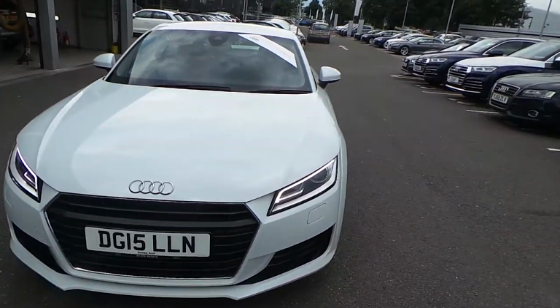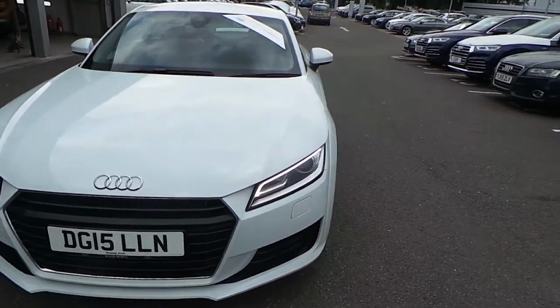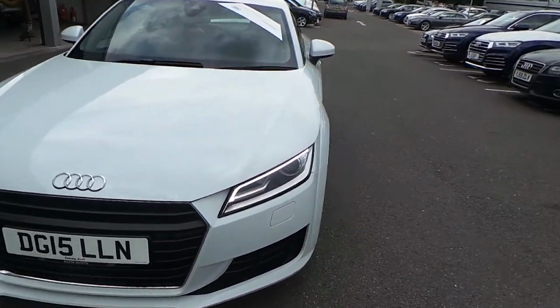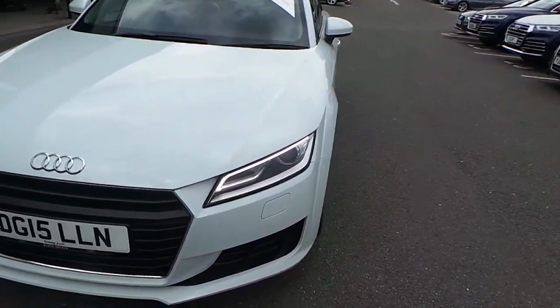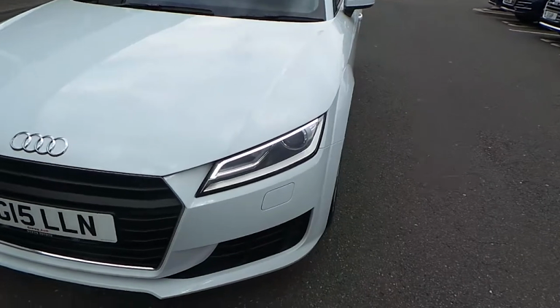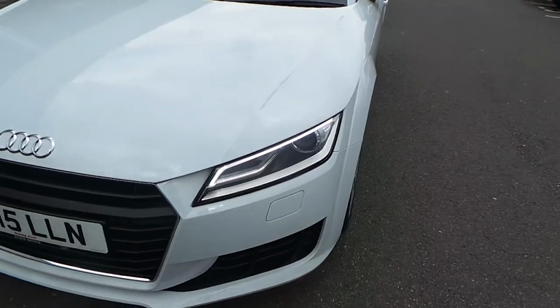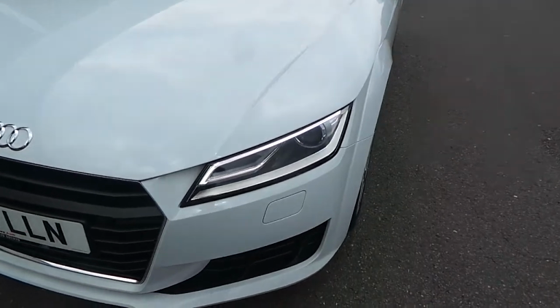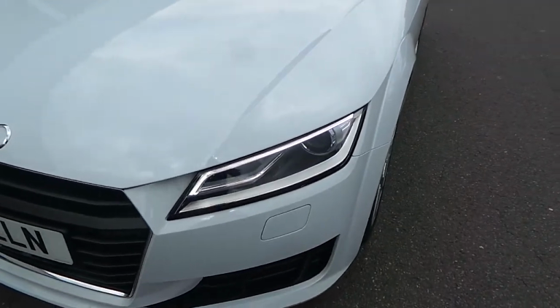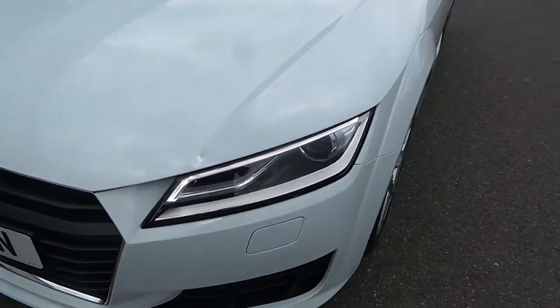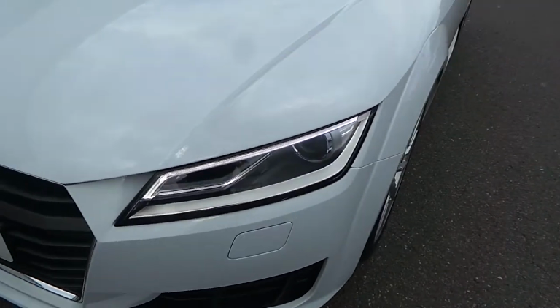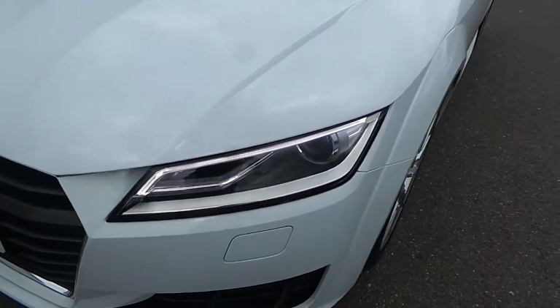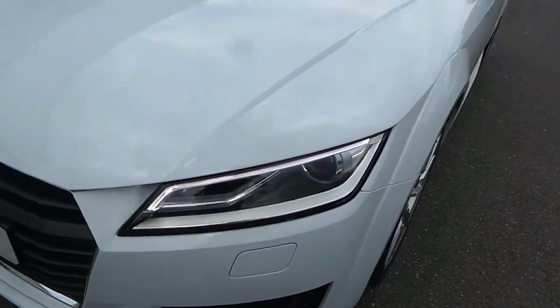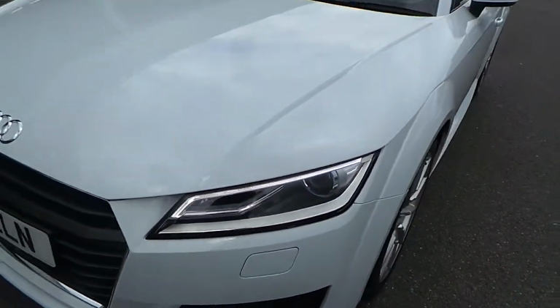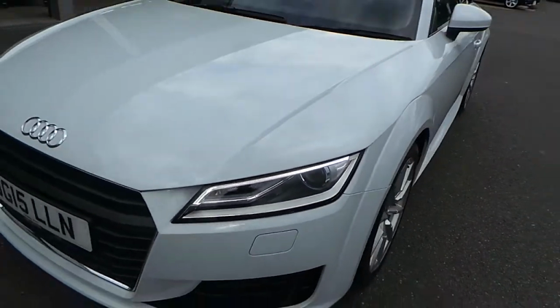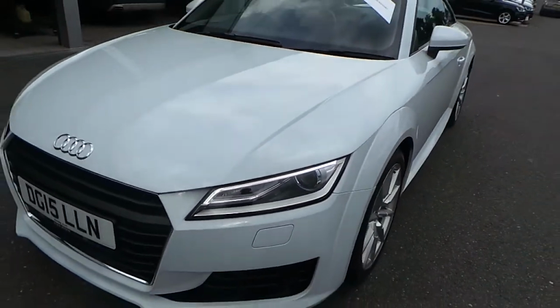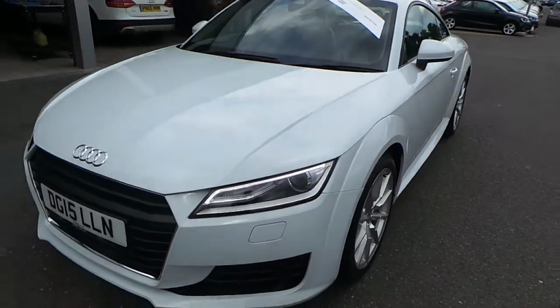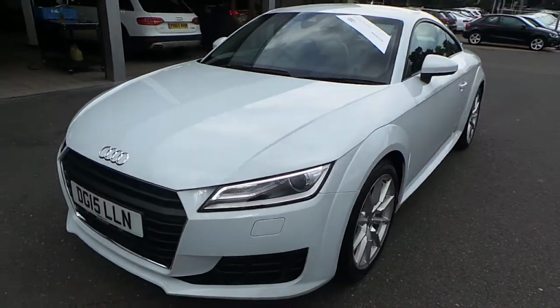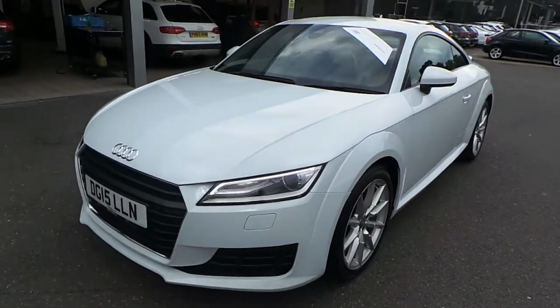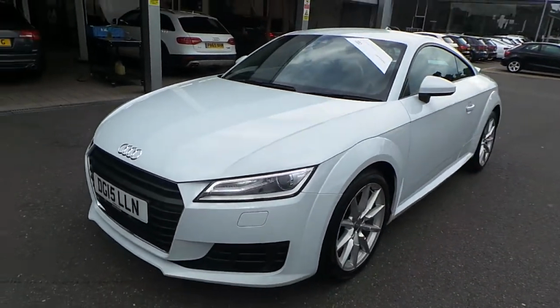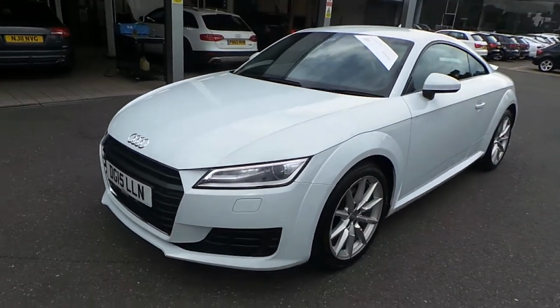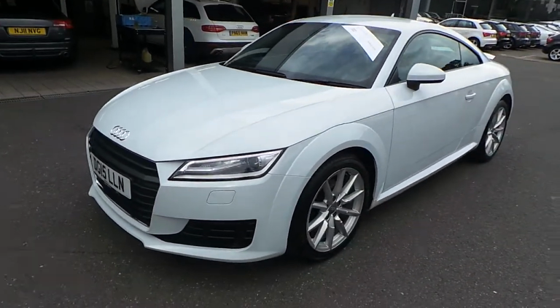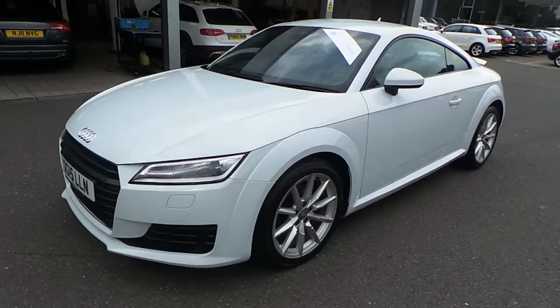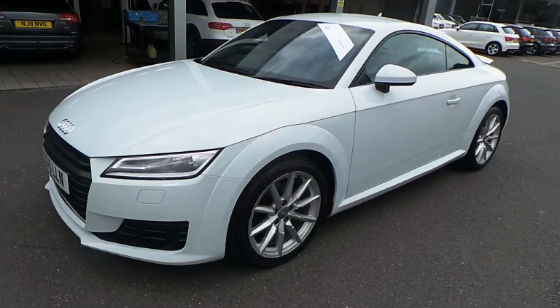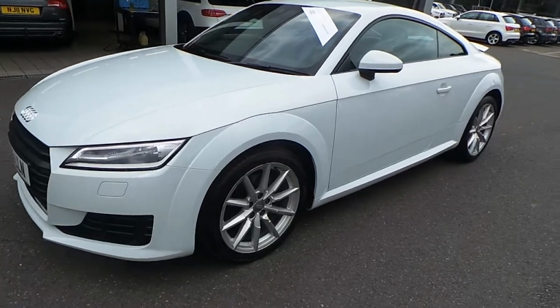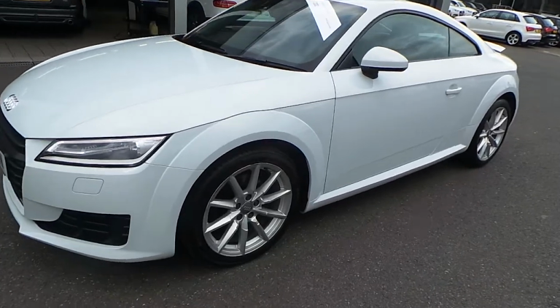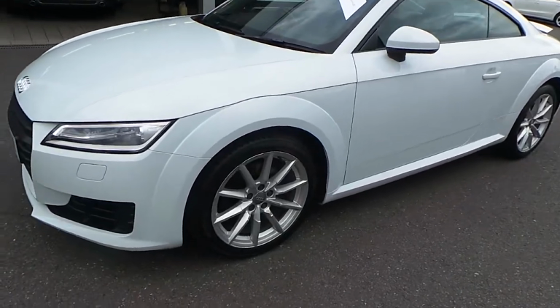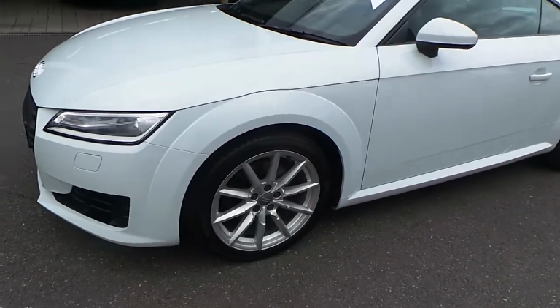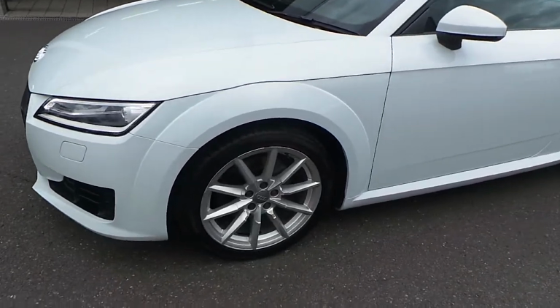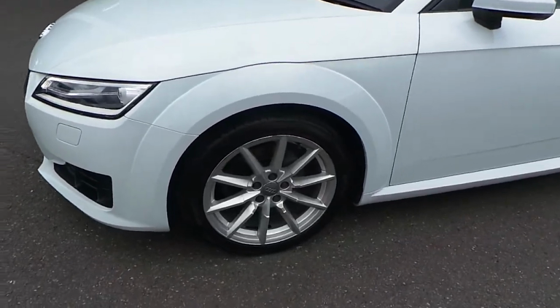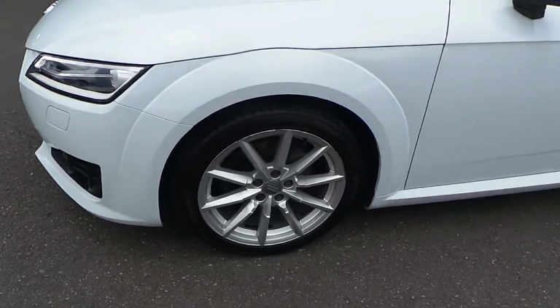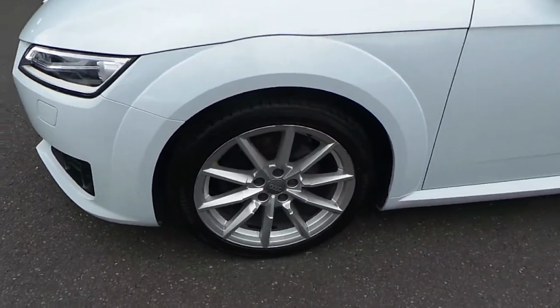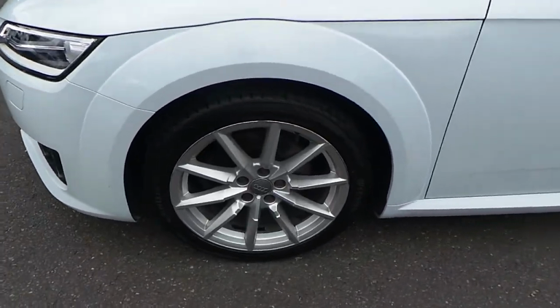The car's got the Xenon headlights with the LED daytime running lights, the front headlight washer jets, and as we move around to the side of the vehicle, we have the 18-inch 10-spoke design alloy wheels.